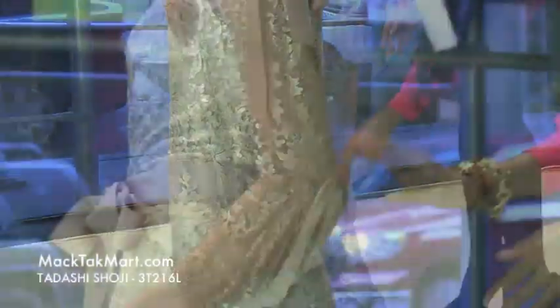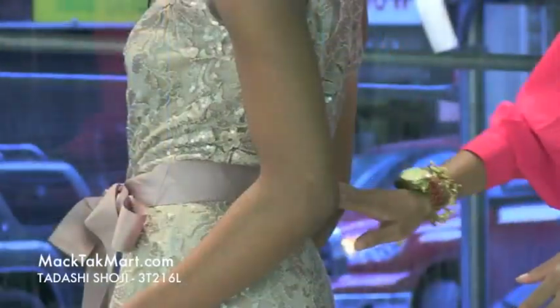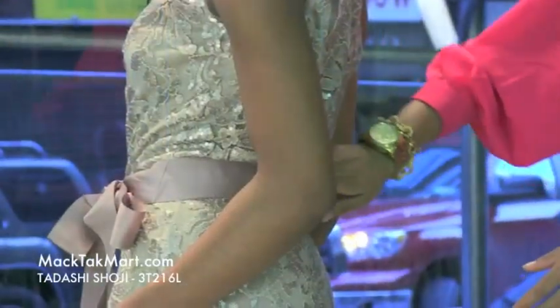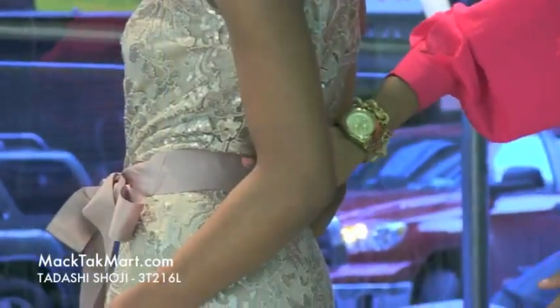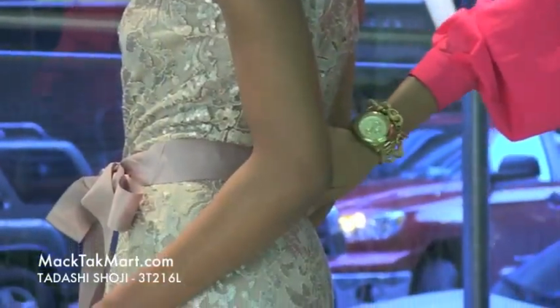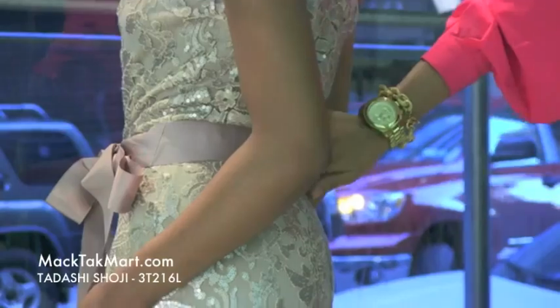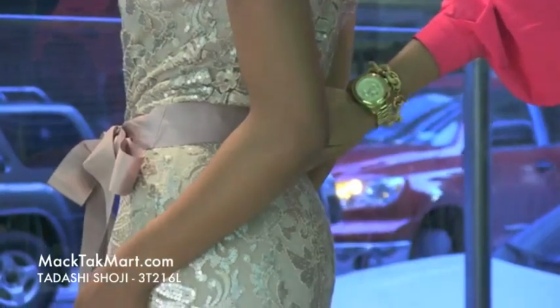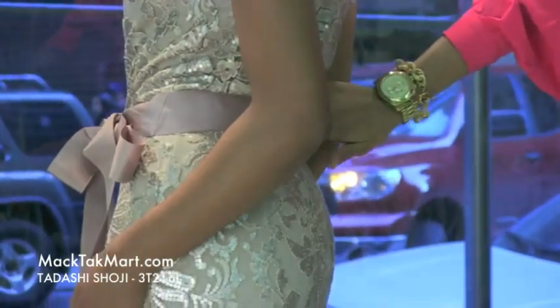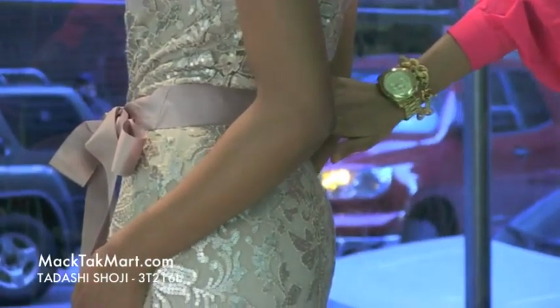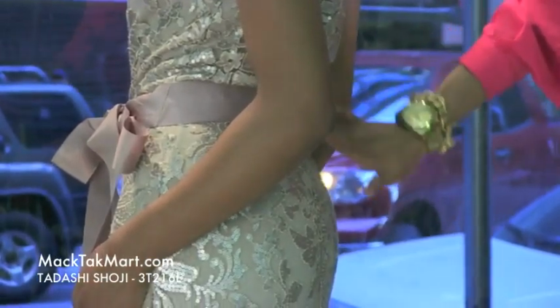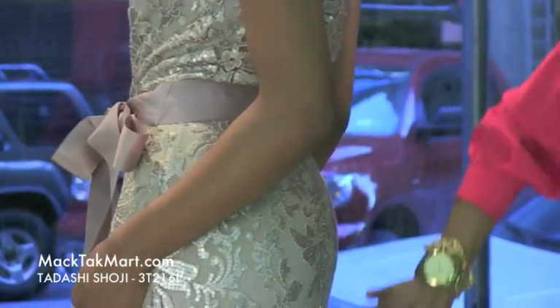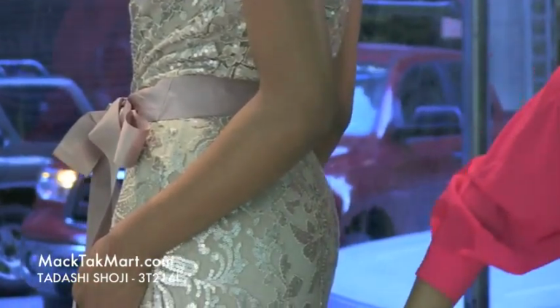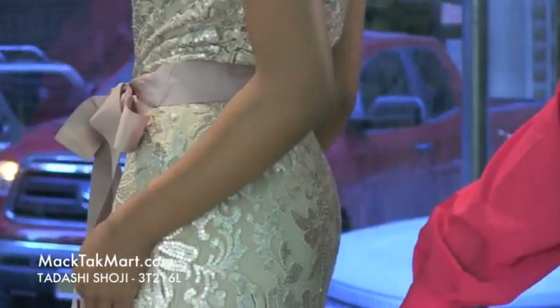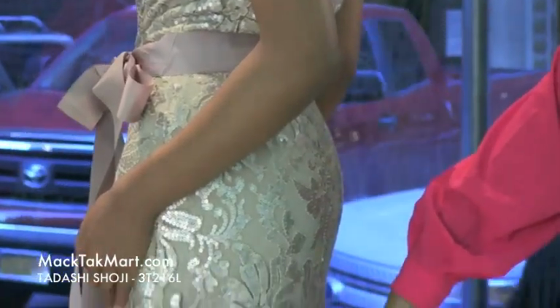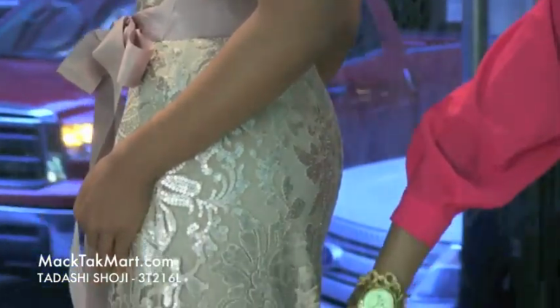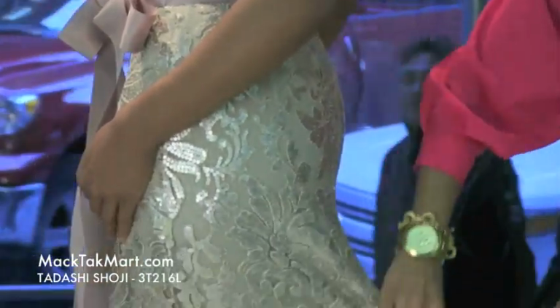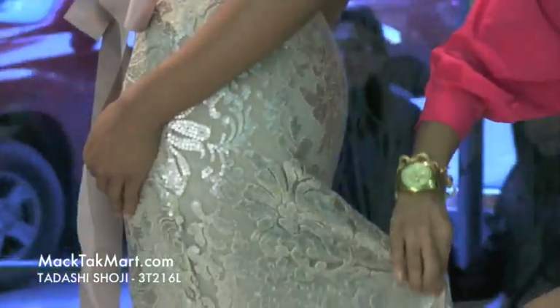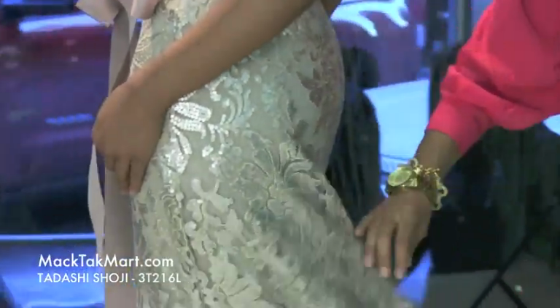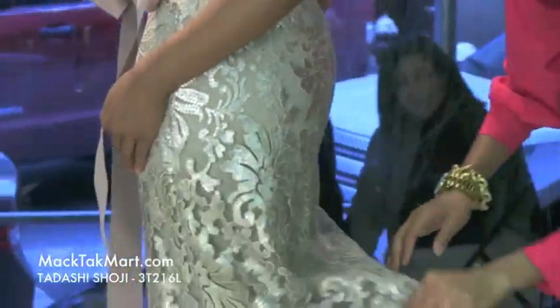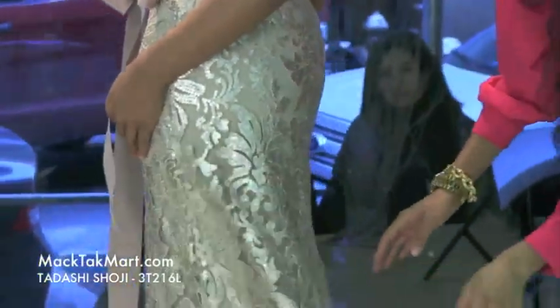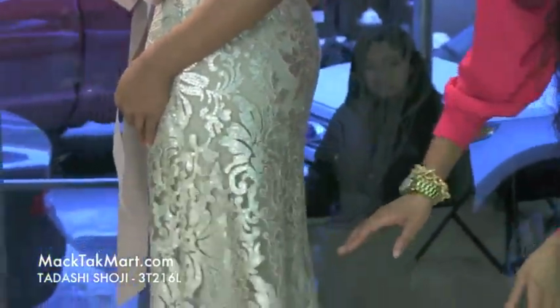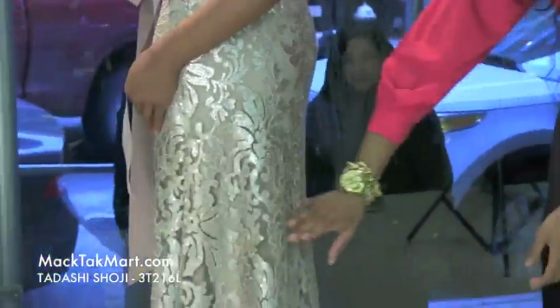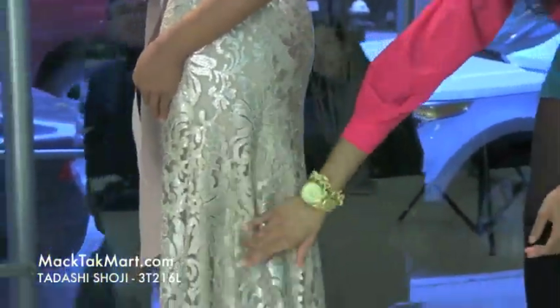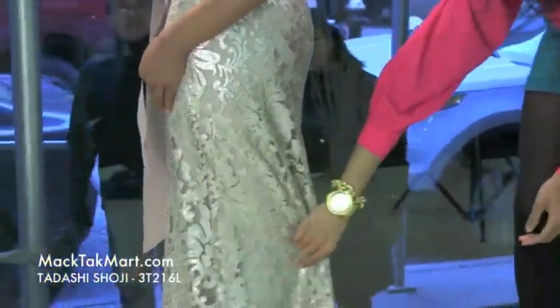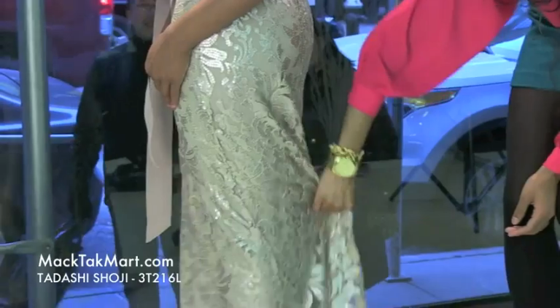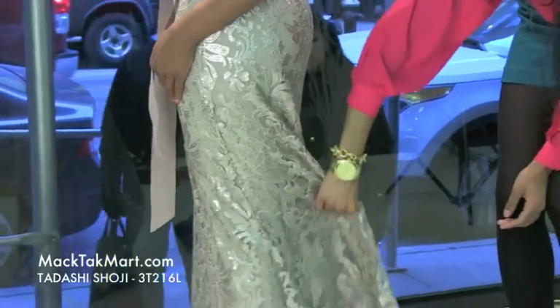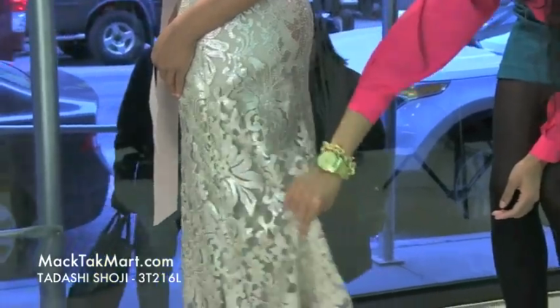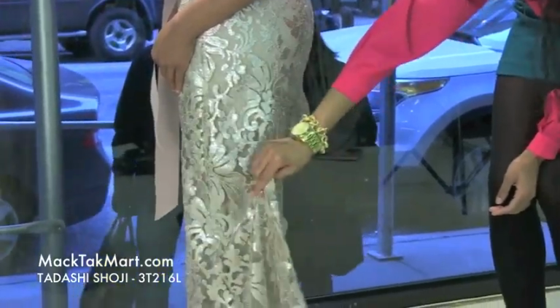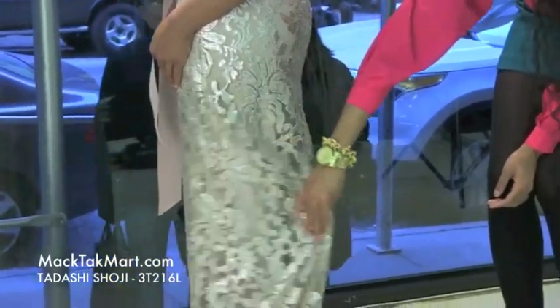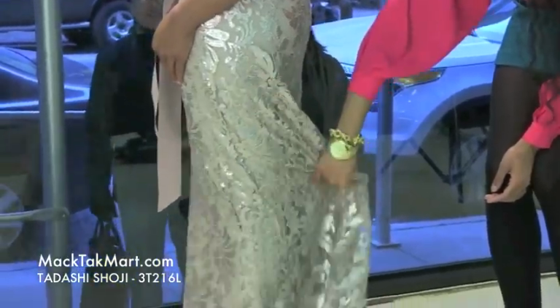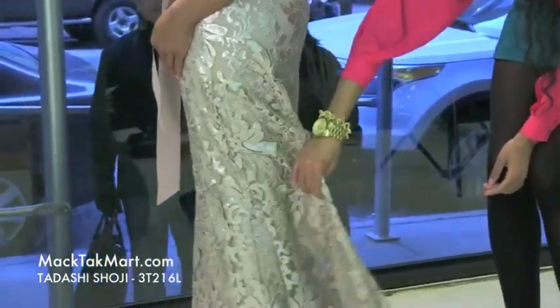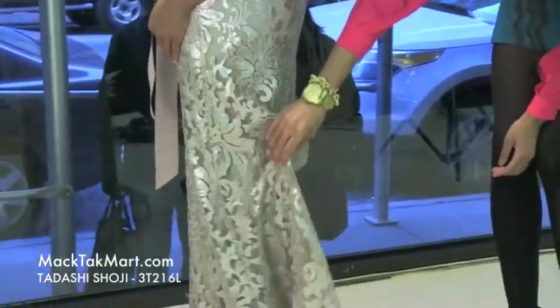The belt is going to take you in and again it's going to flare out somewhat at the bottom, leaving a very nice flowing movement in the back.